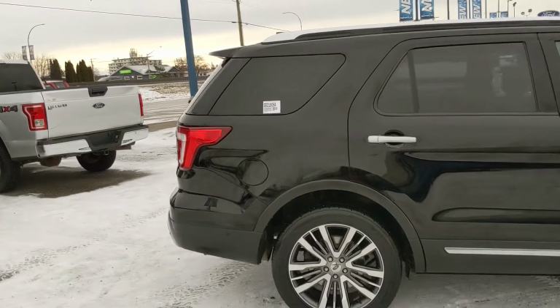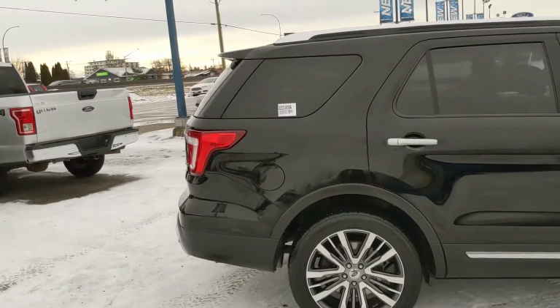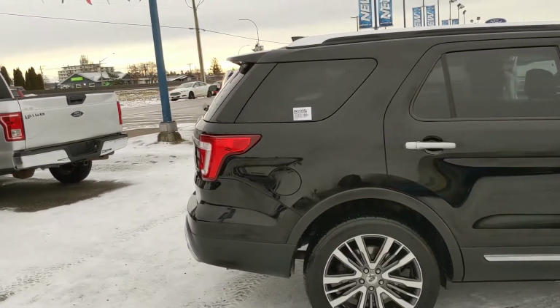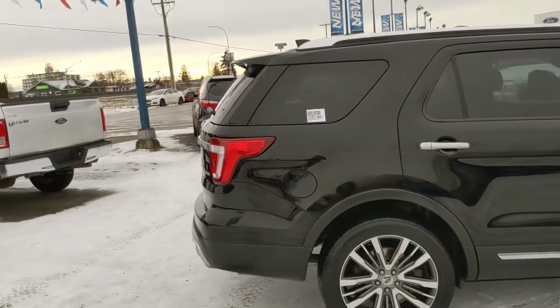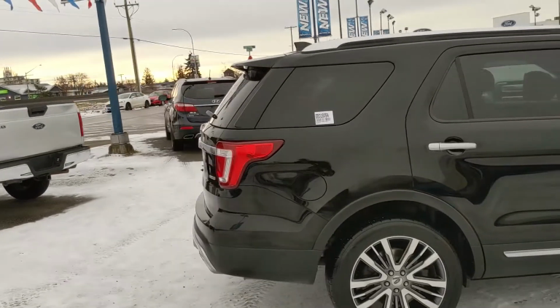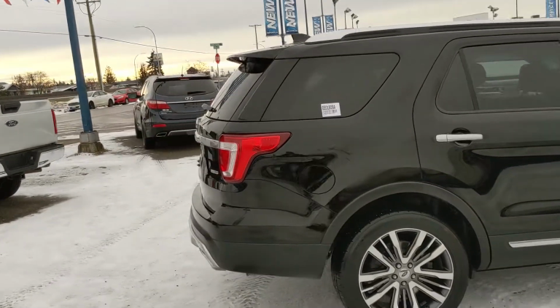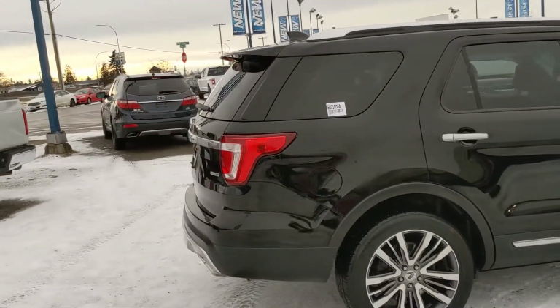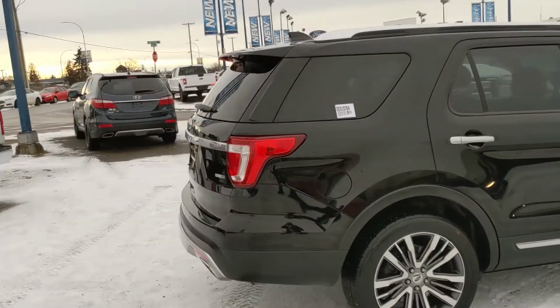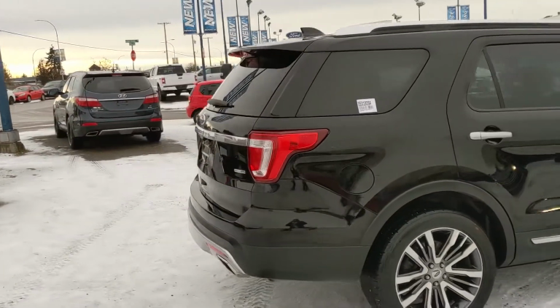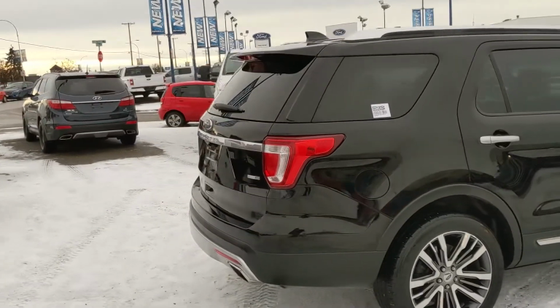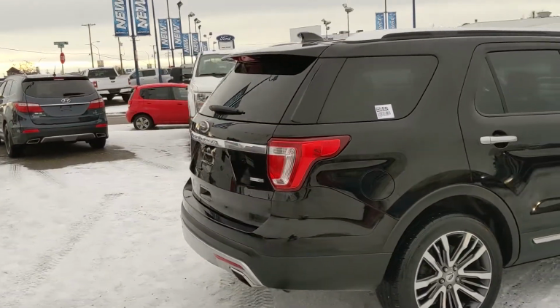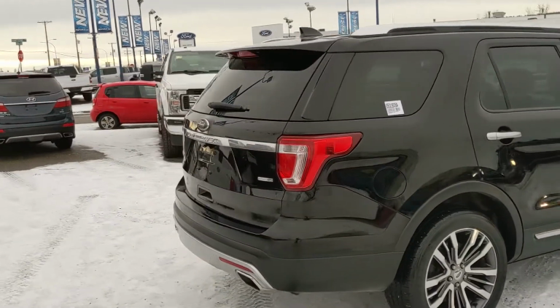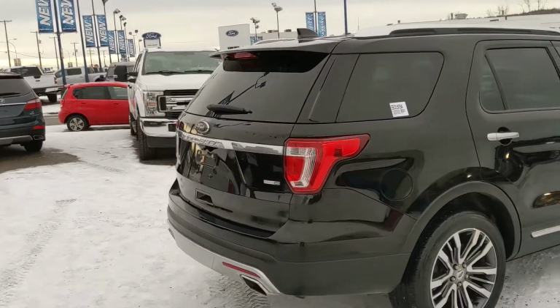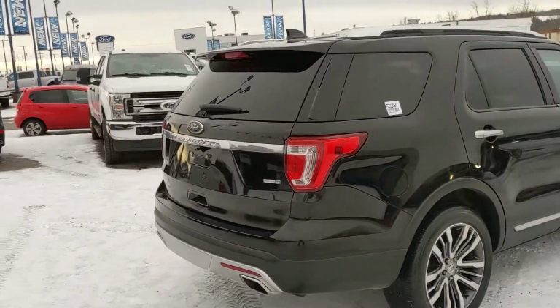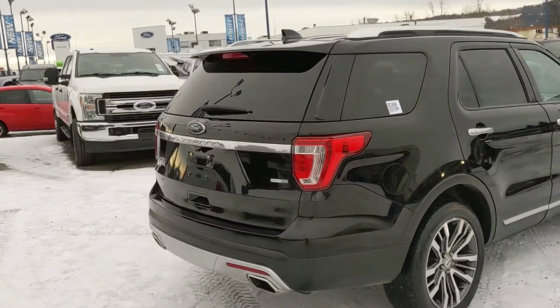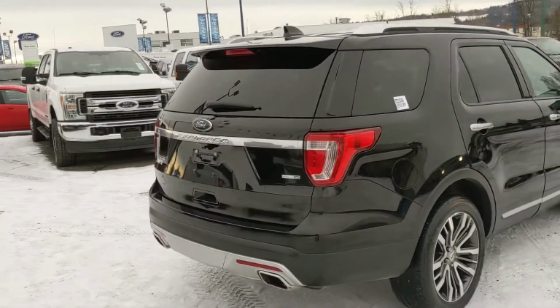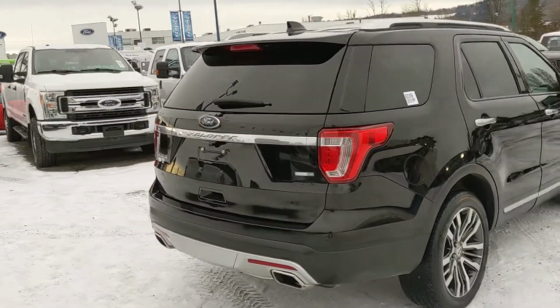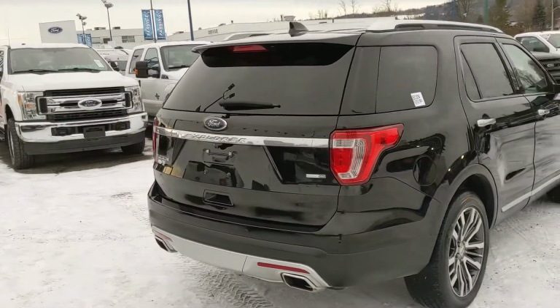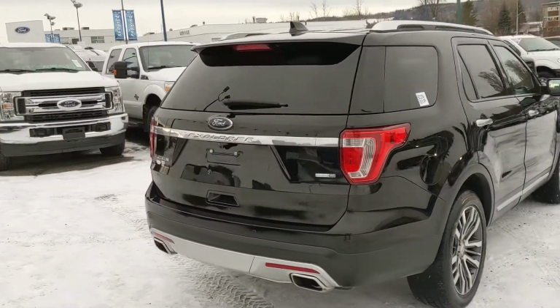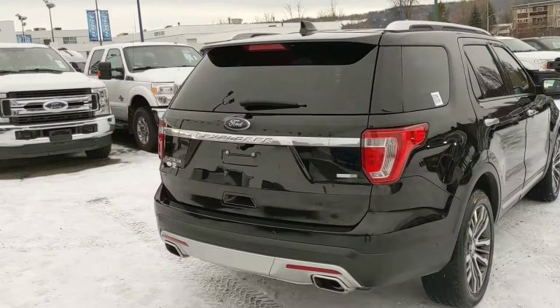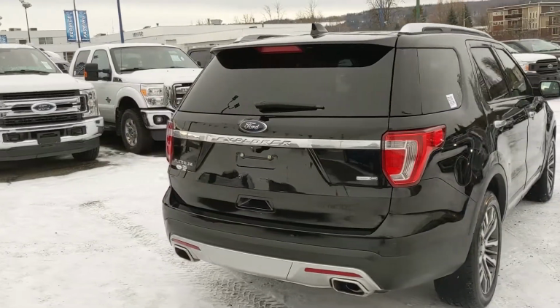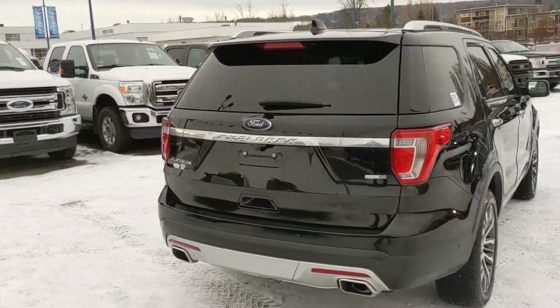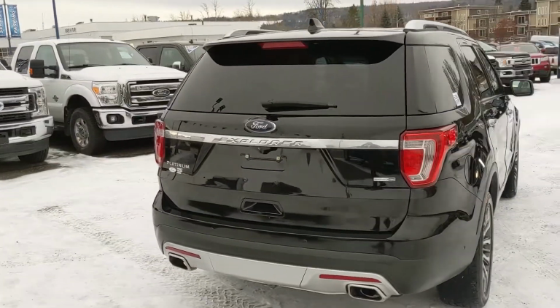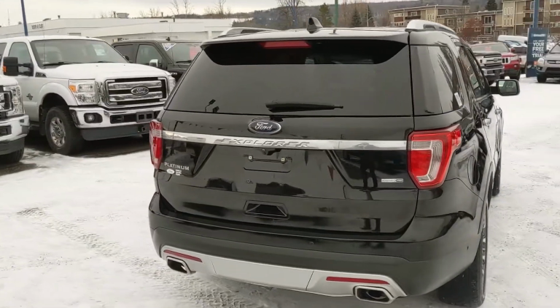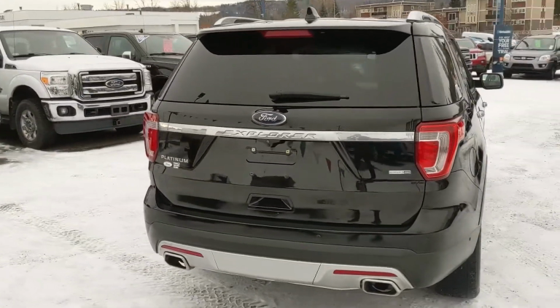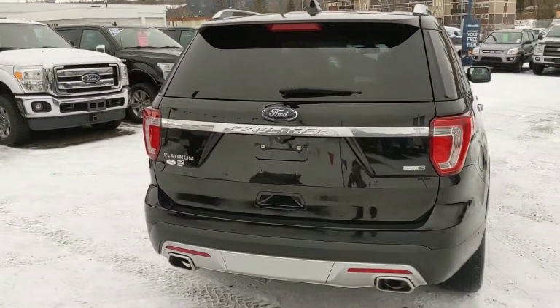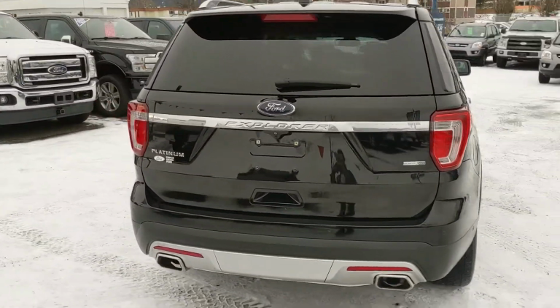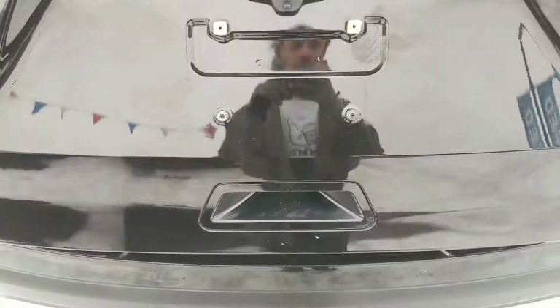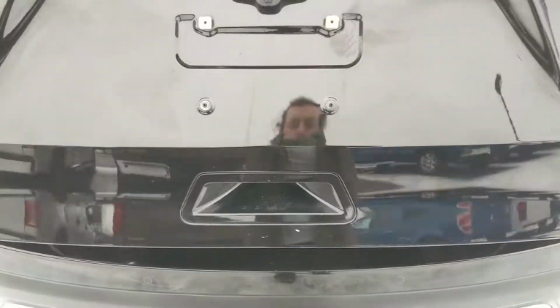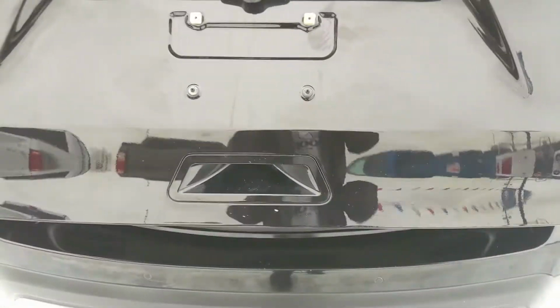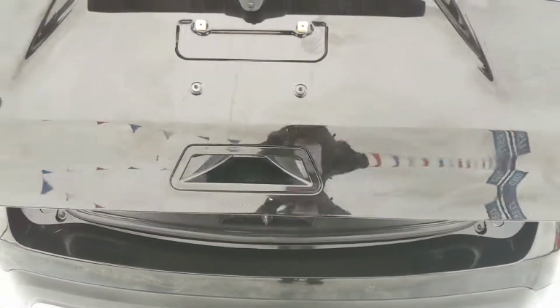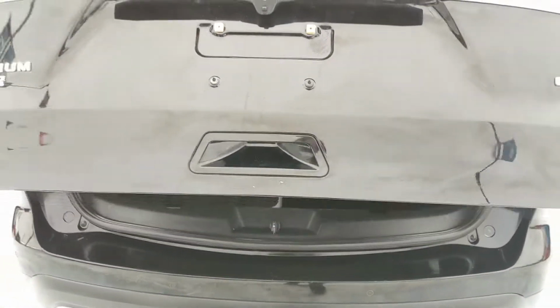It does of course have four-wheel drive capabilities so you're going to be able to get around pretty well in the changing weather conditions. But let's take a look inside, starting with the back.